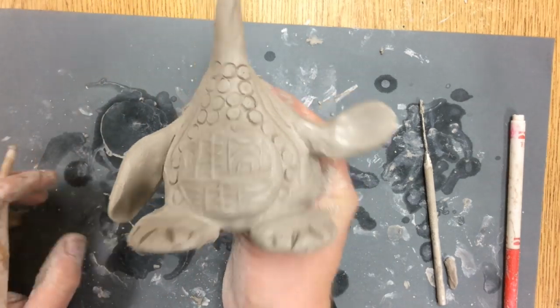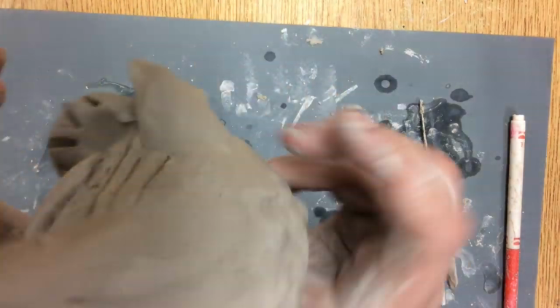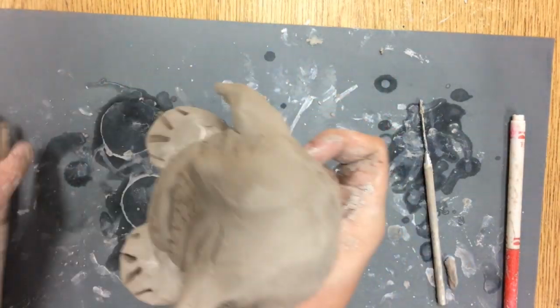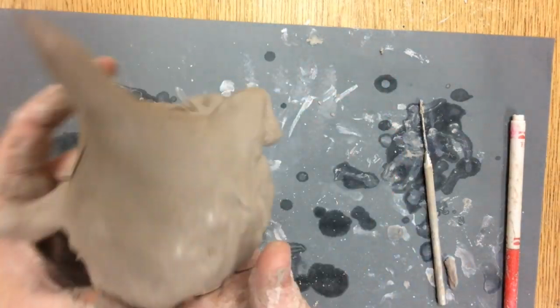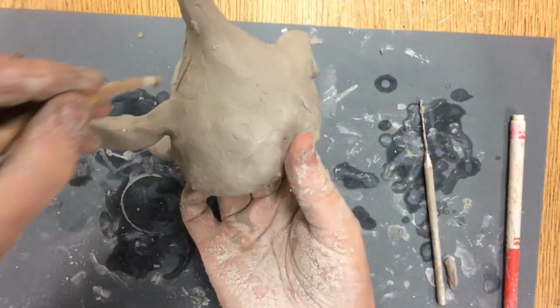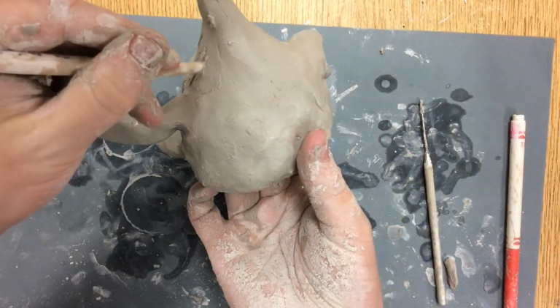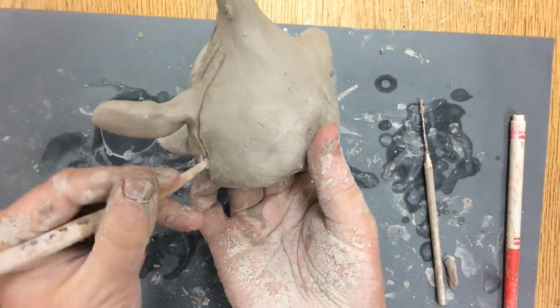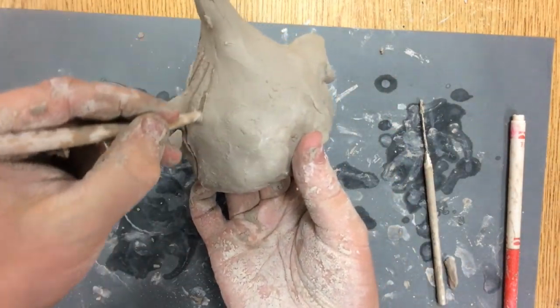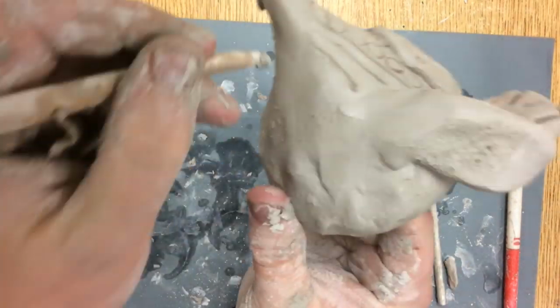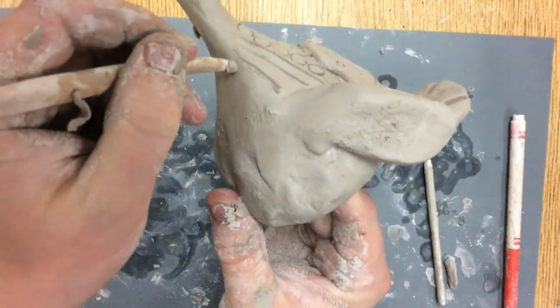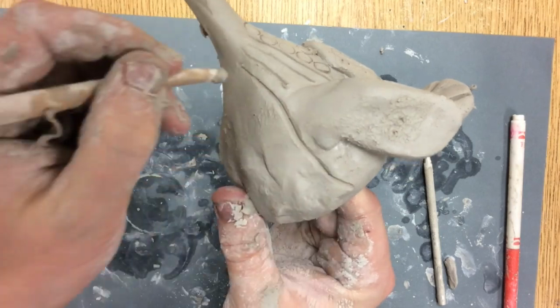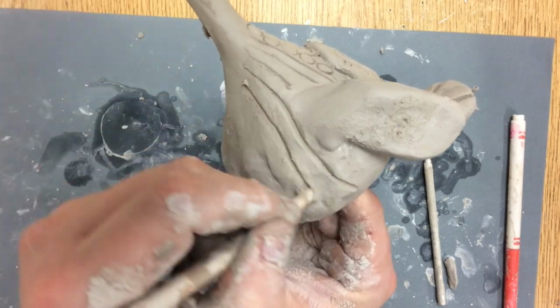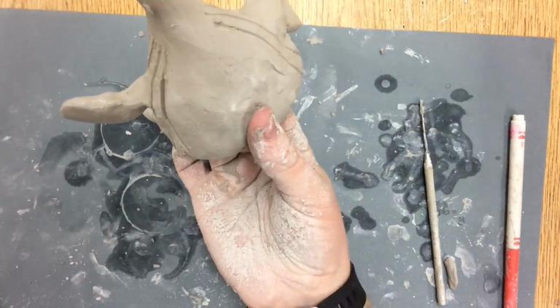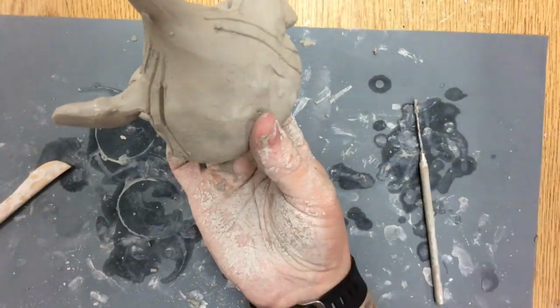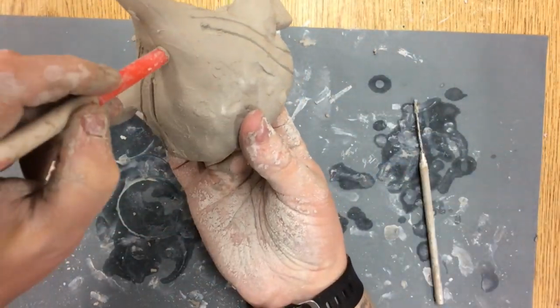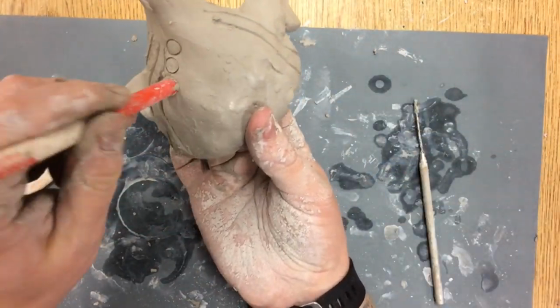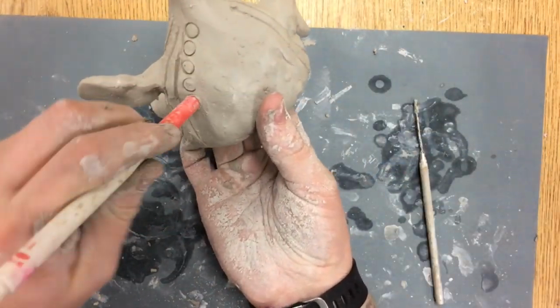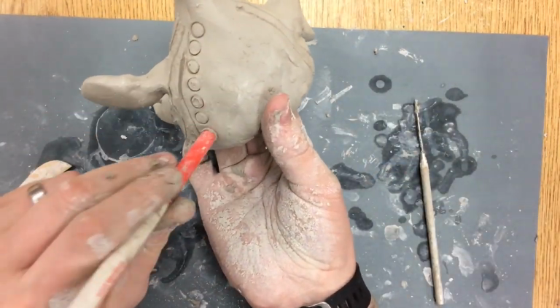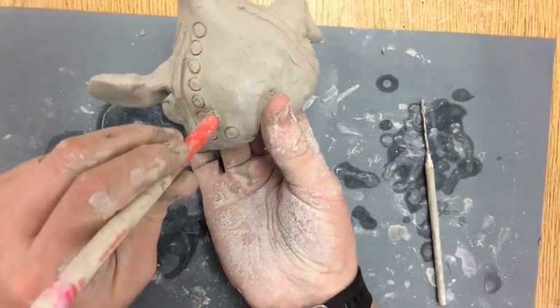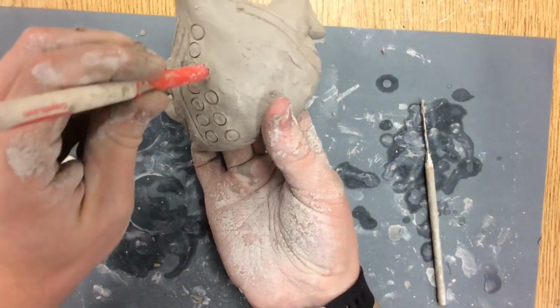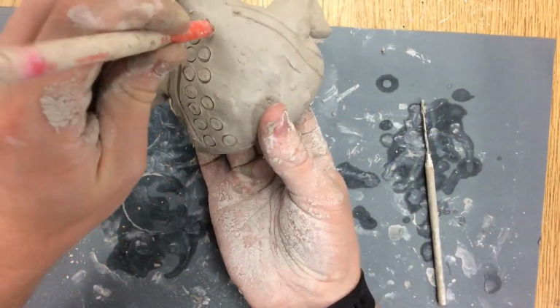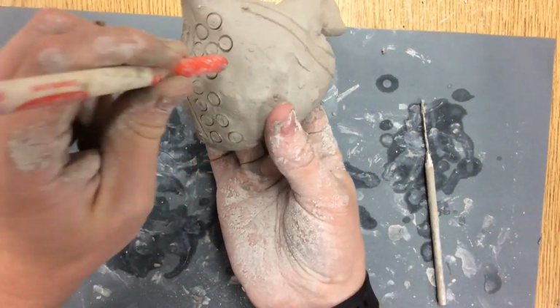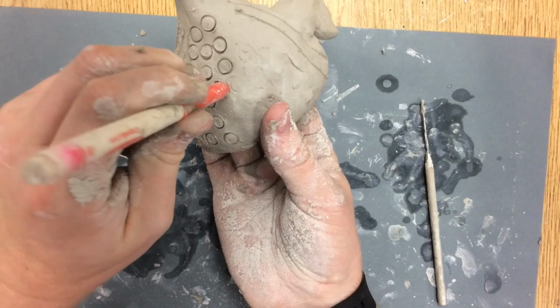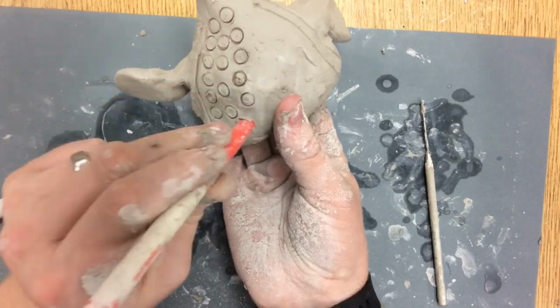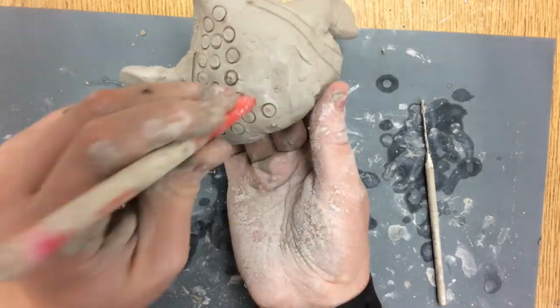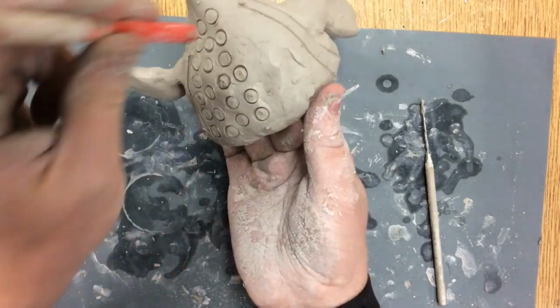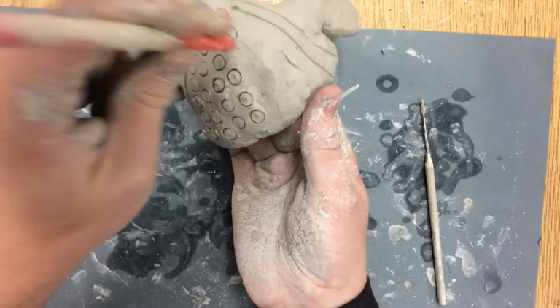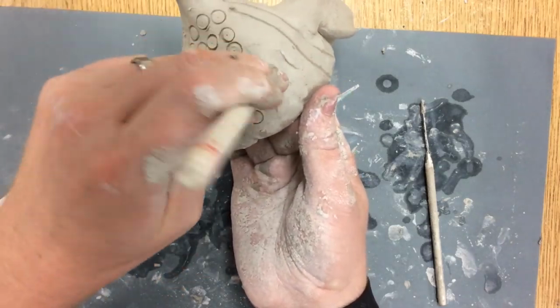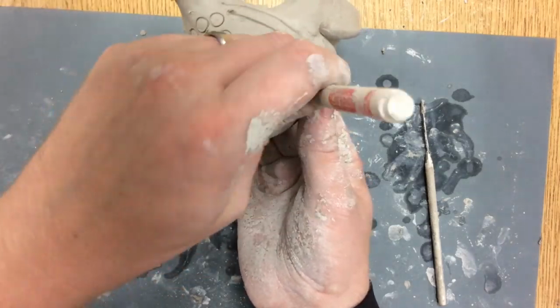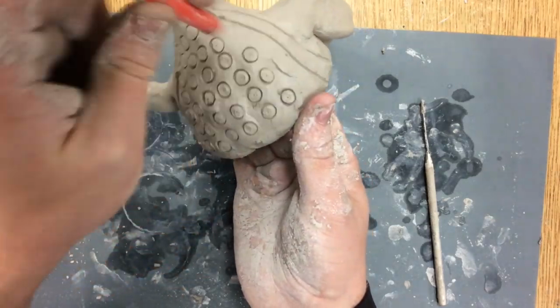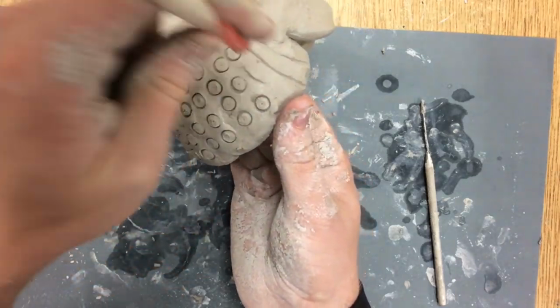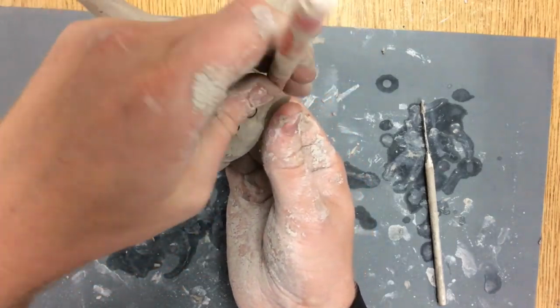That's pretty much it for this part. I want to let this part dry out, put it through the kiln, and let it harden before I move on to making the head.